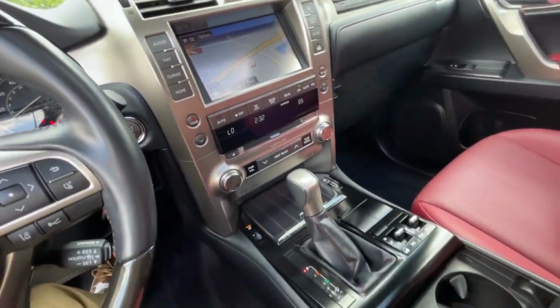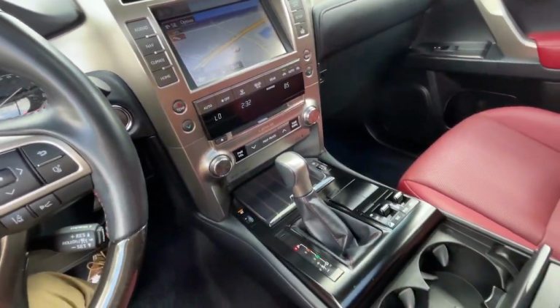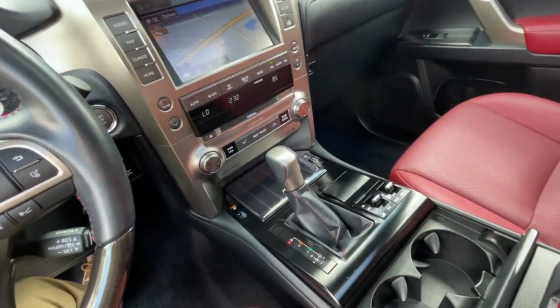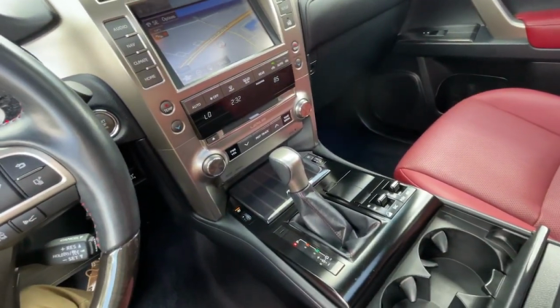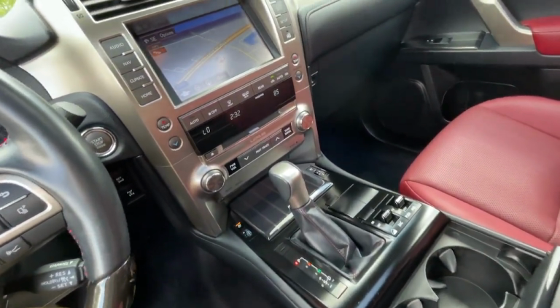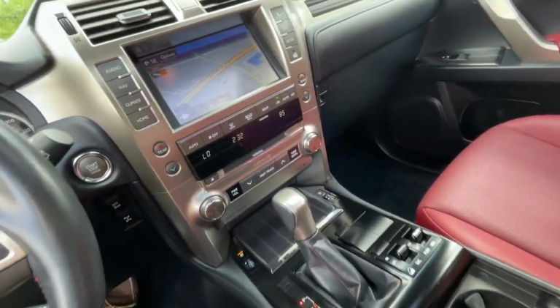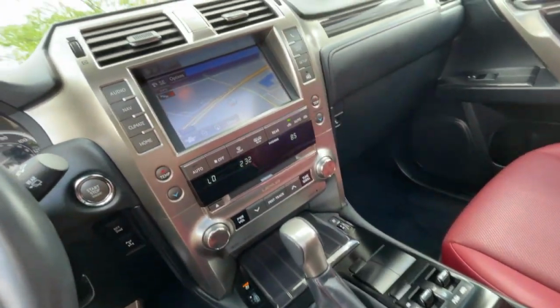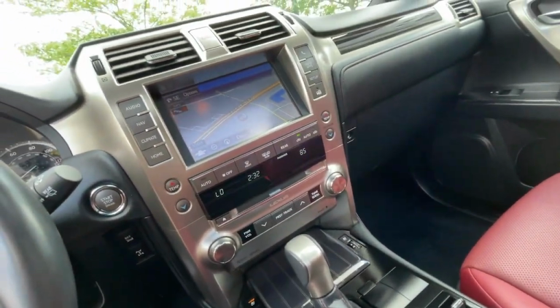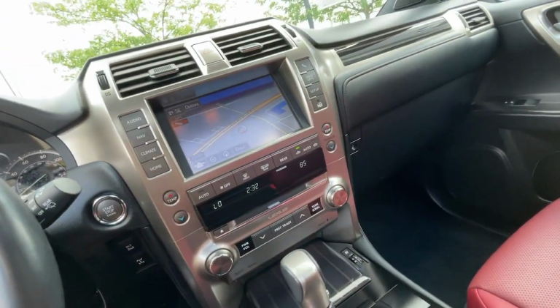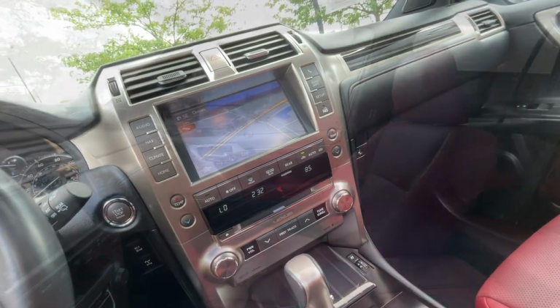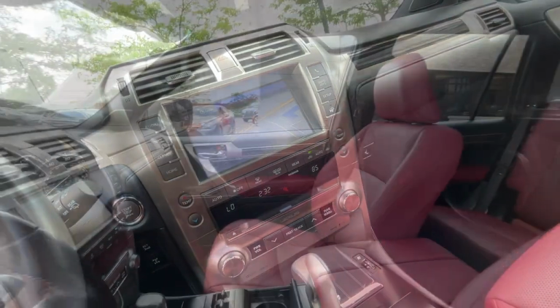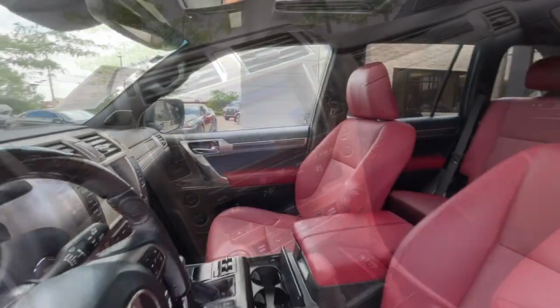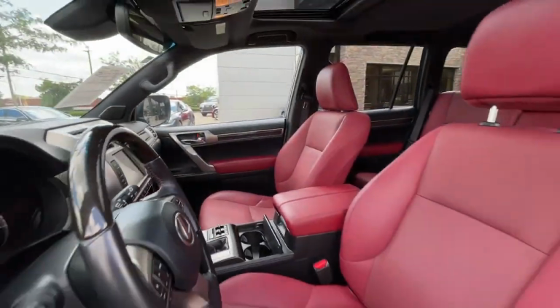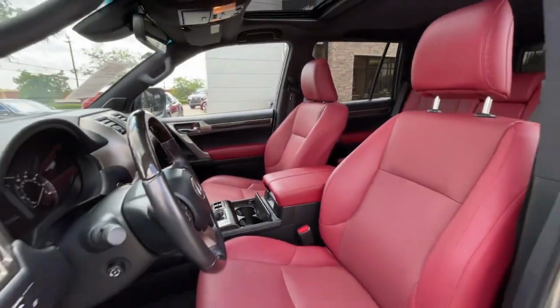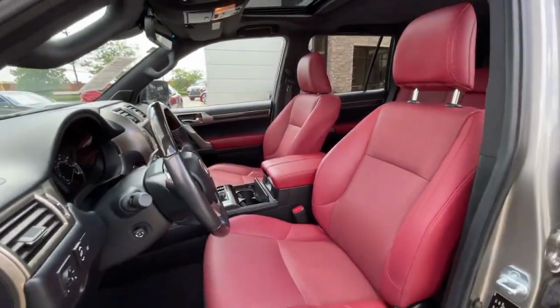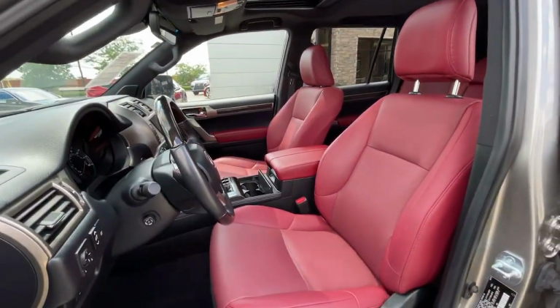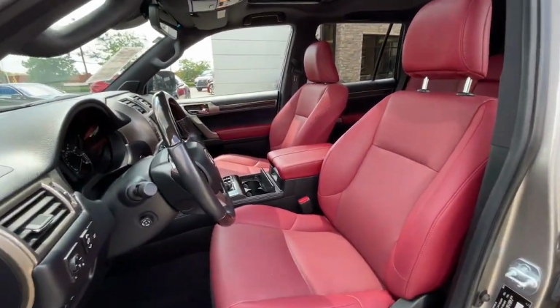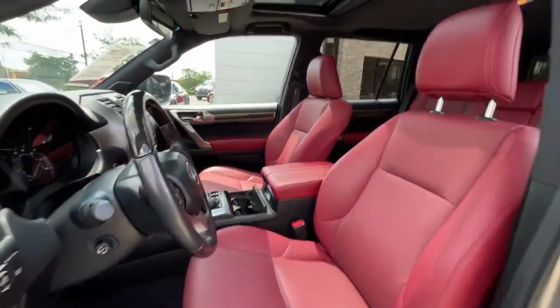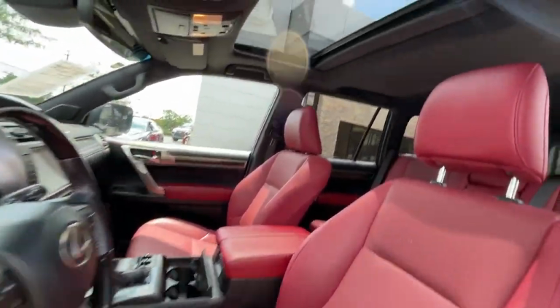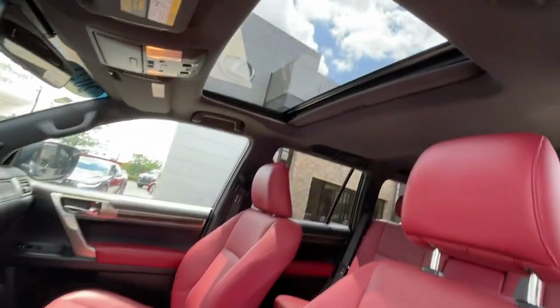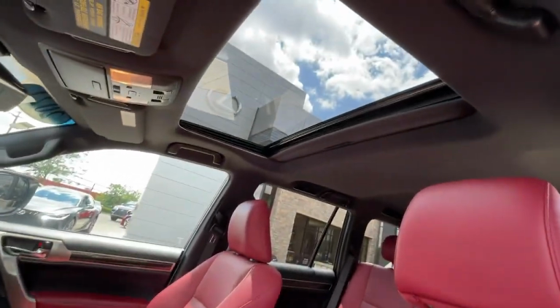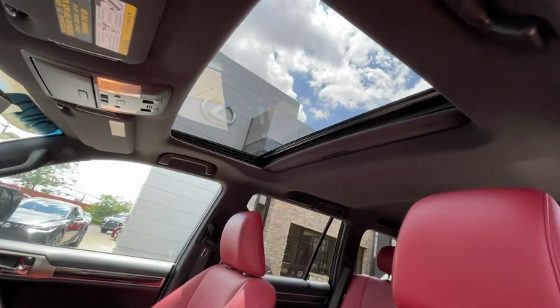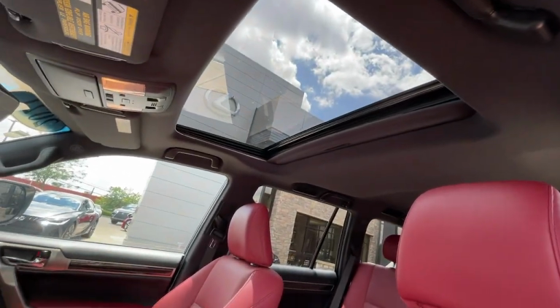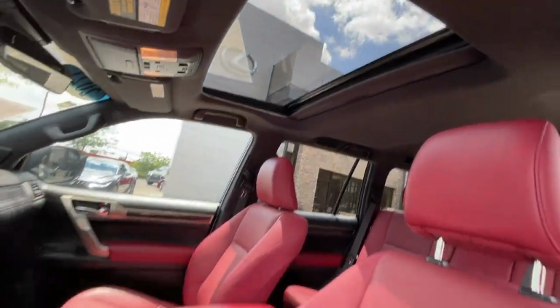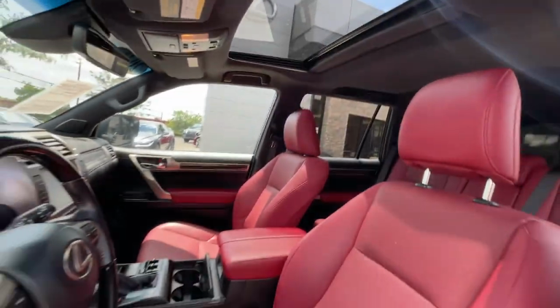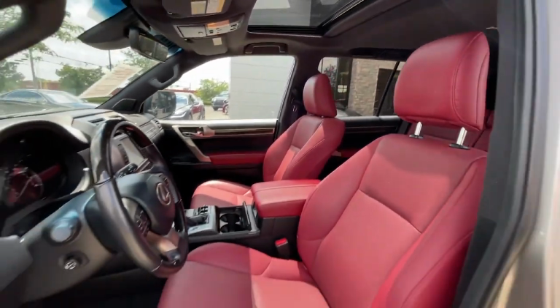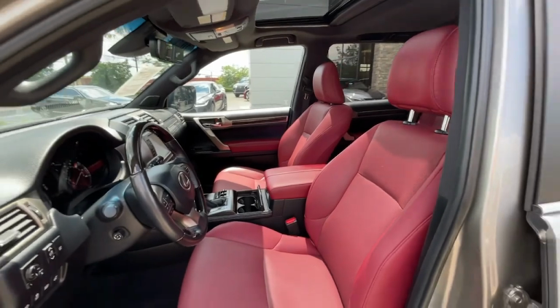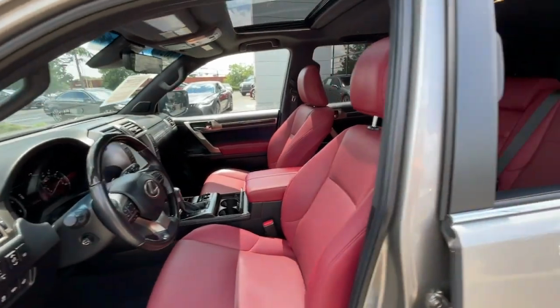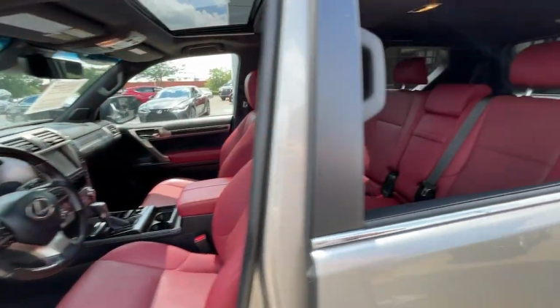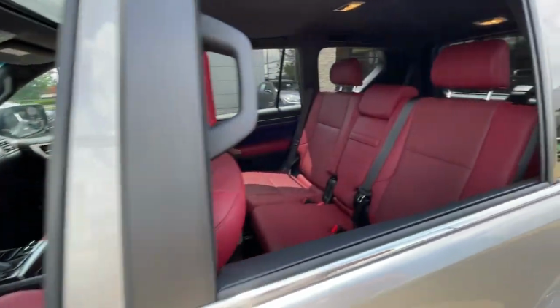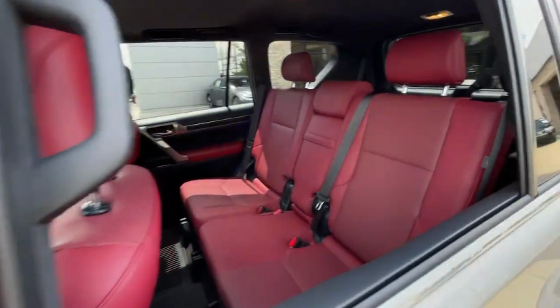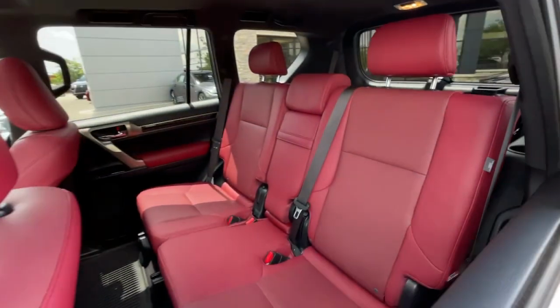Rugged meets refined in this connected and capable GX. See for yourself when you take it out for a test drive. Our professional staff looks forward to giving you excellent service.